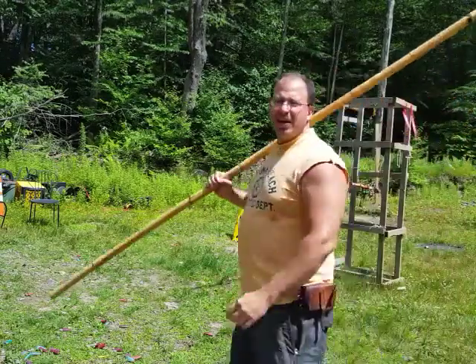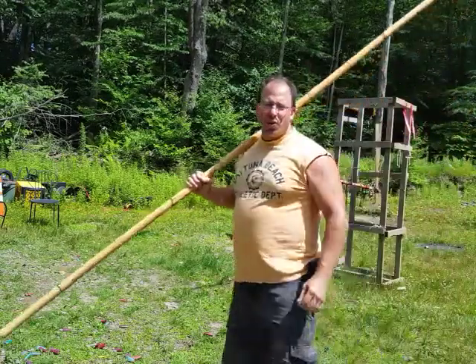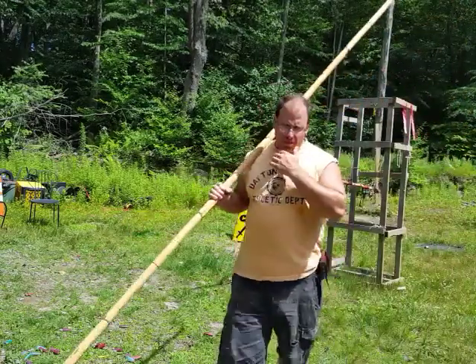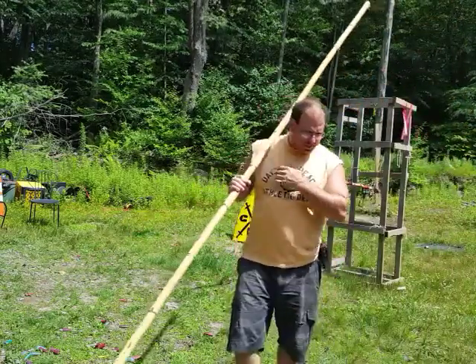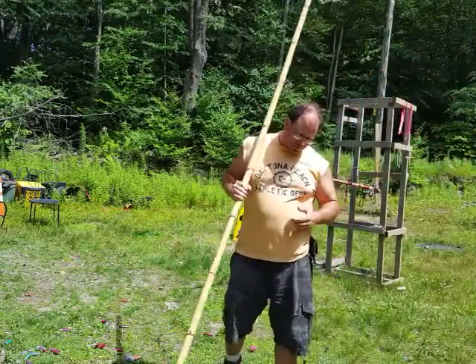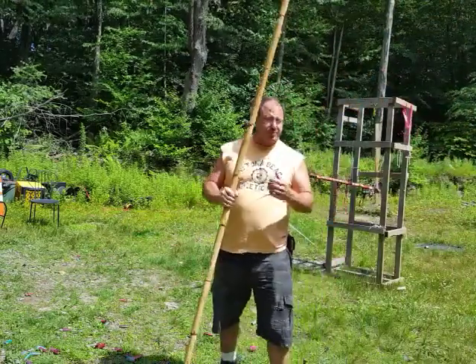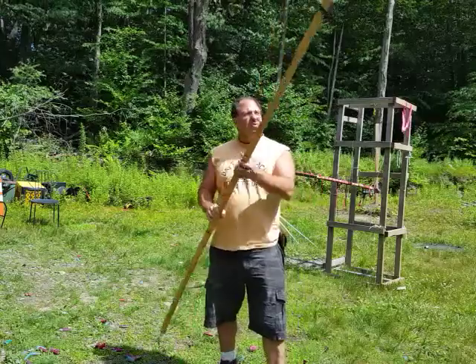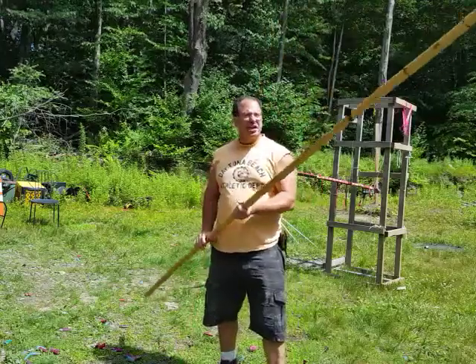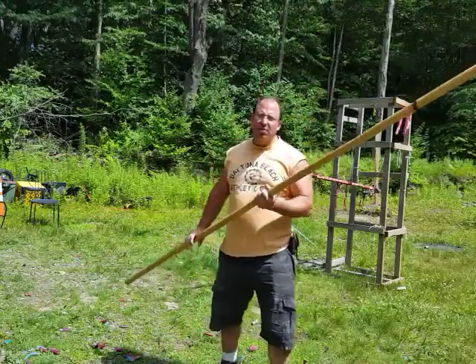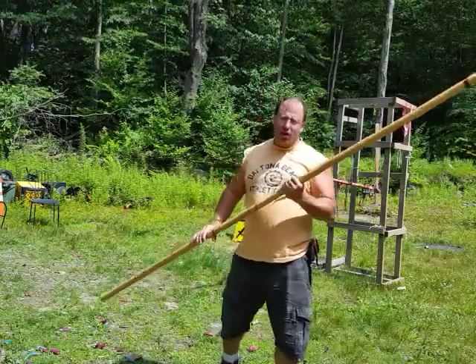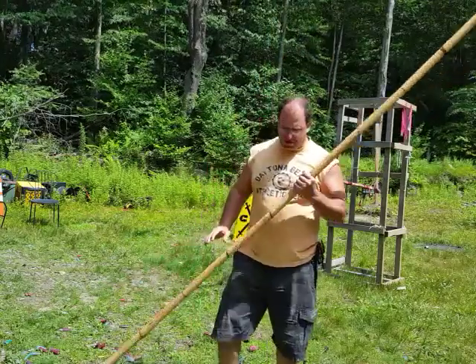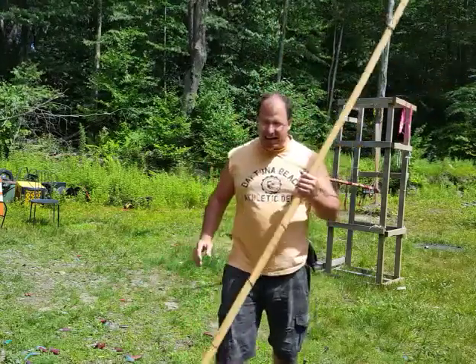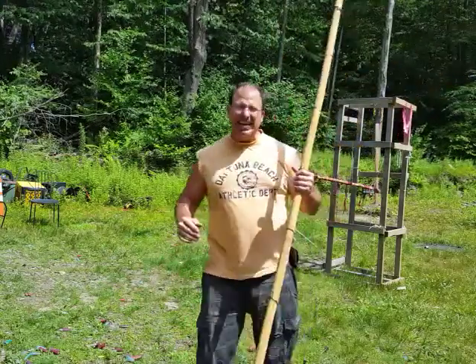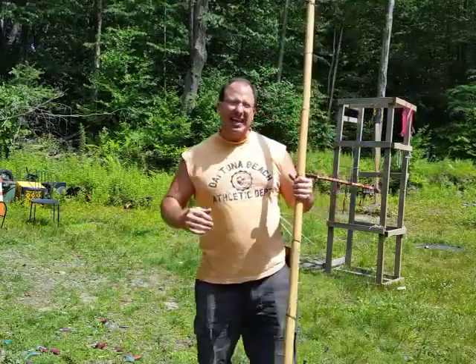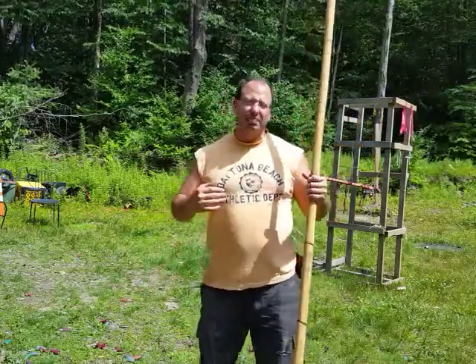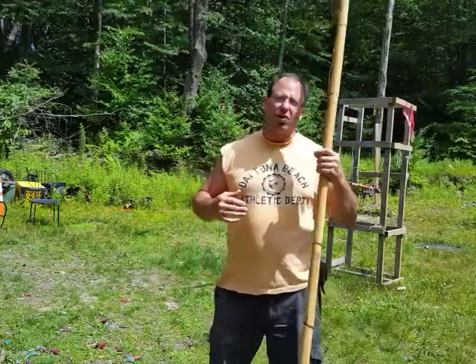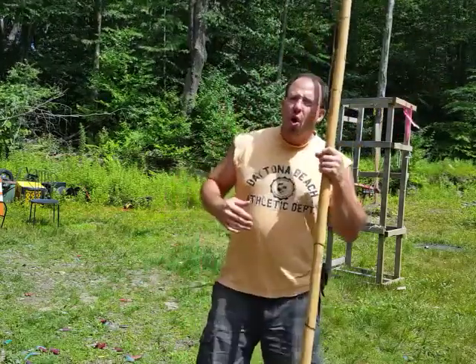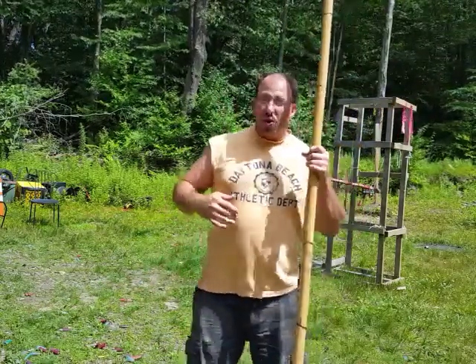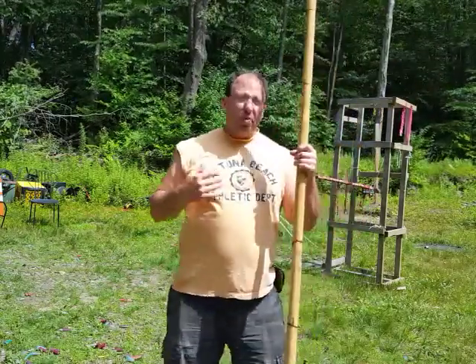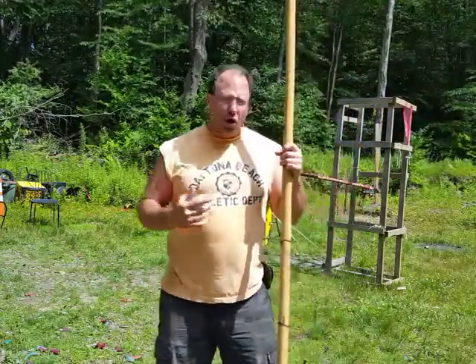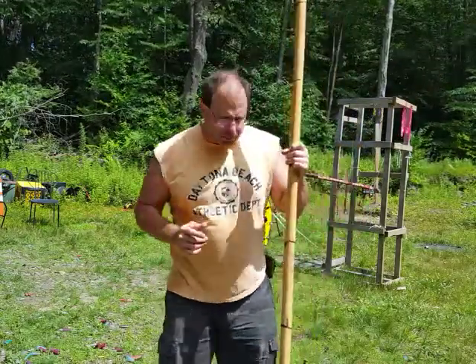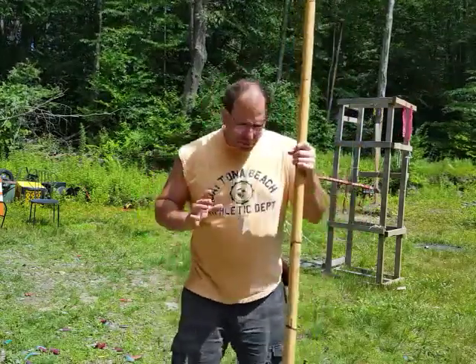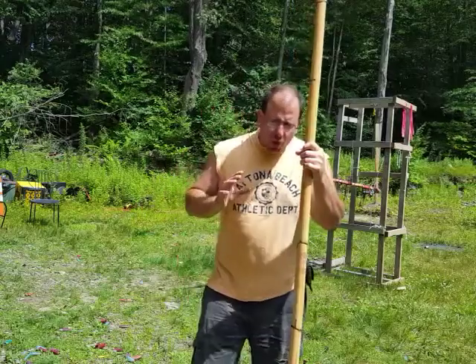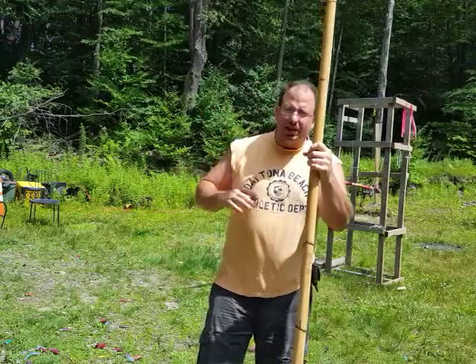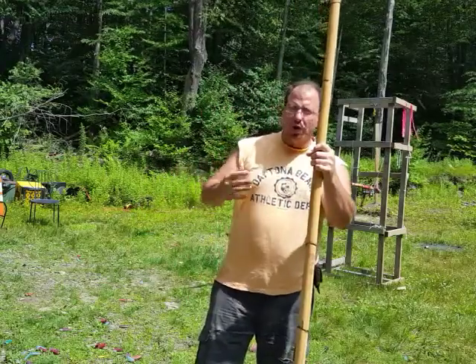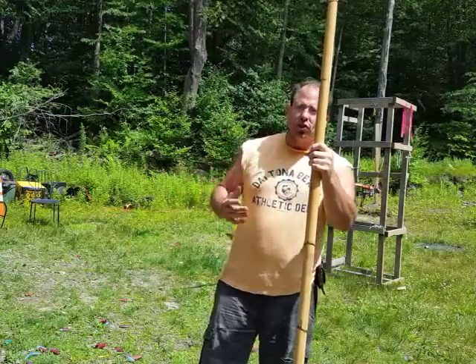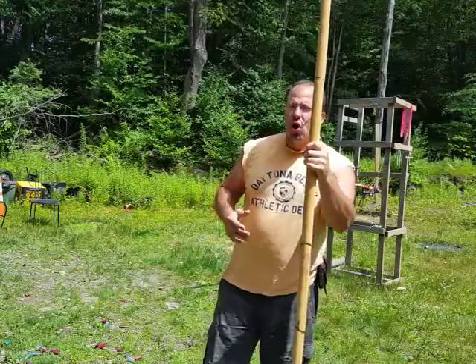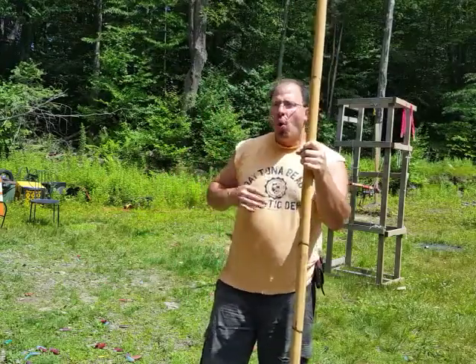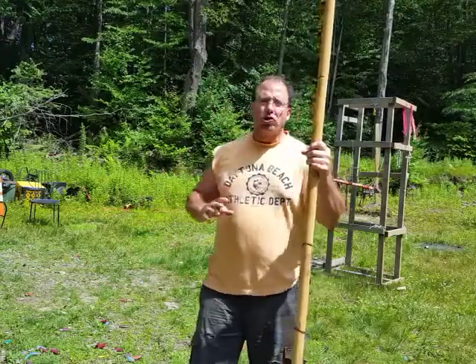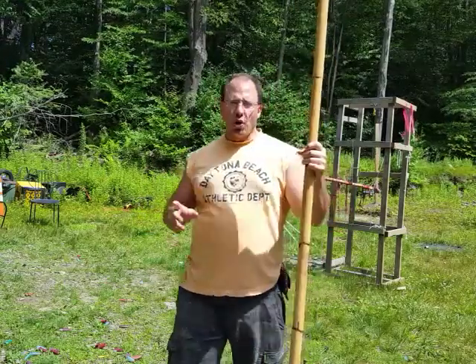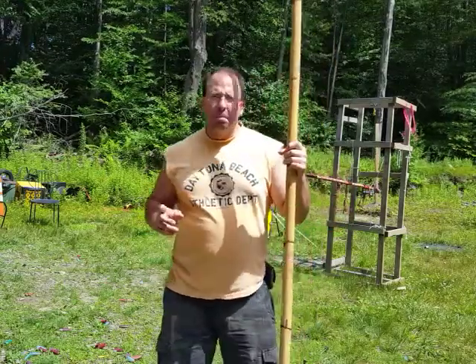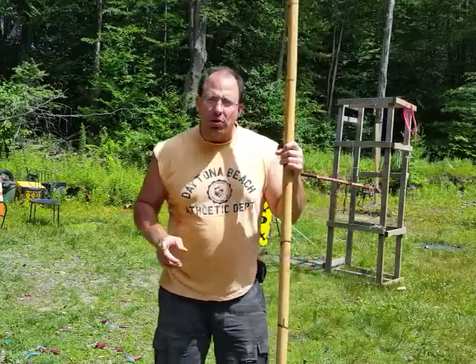Hello everyone, welcome back. Today I'm going to talk about fighting against a spear or a polearm with sword and shield or sword and buckler.